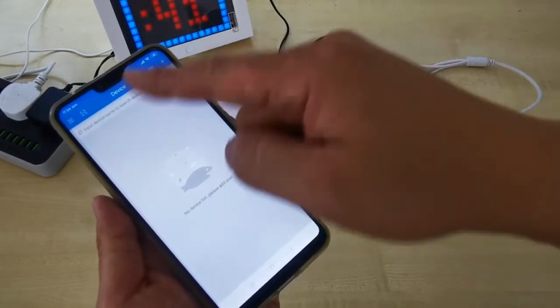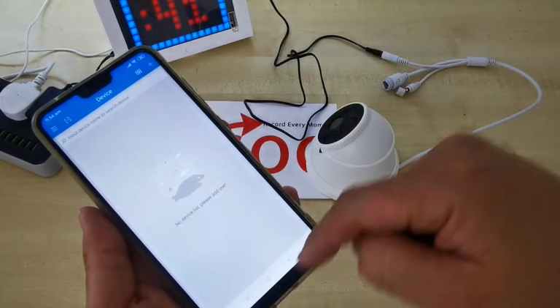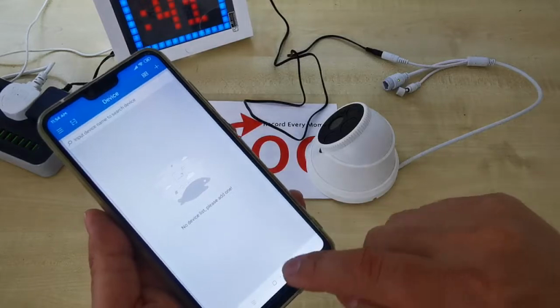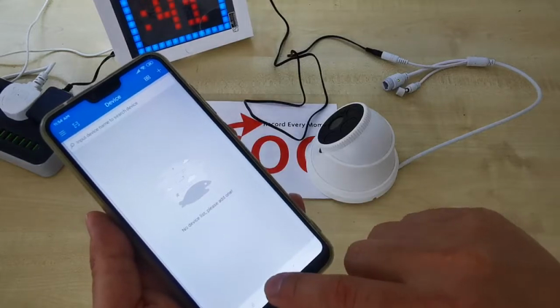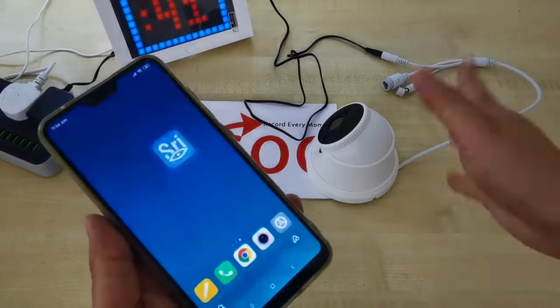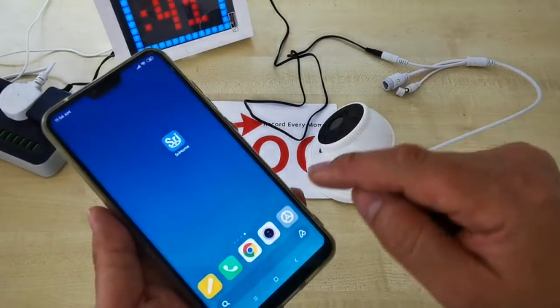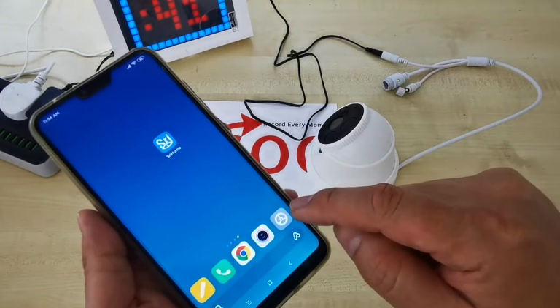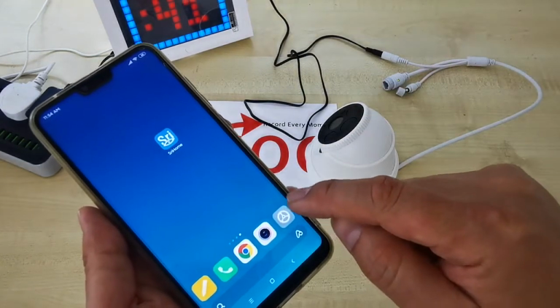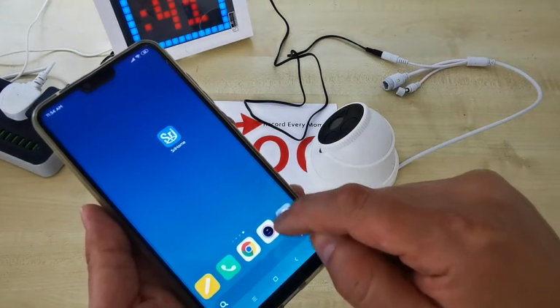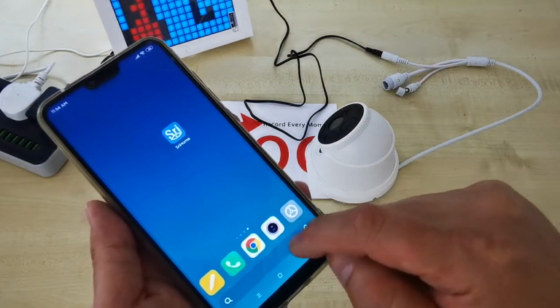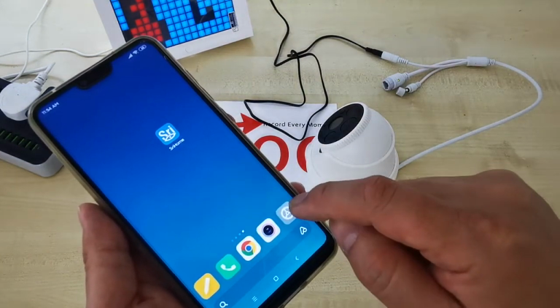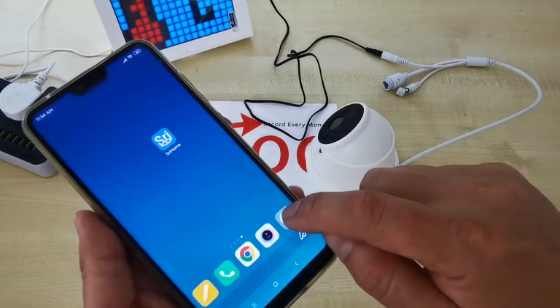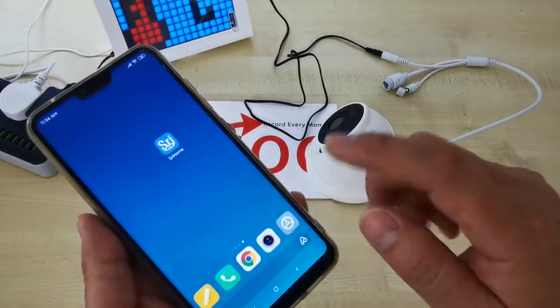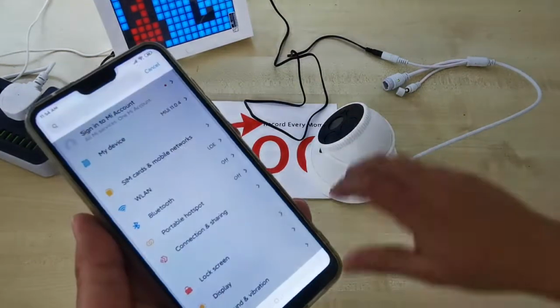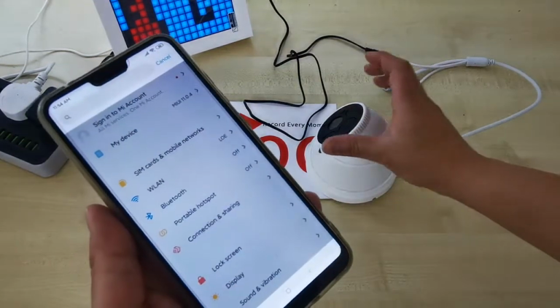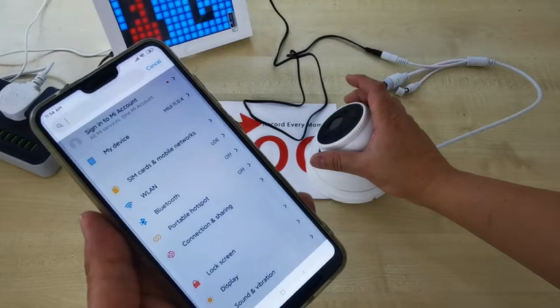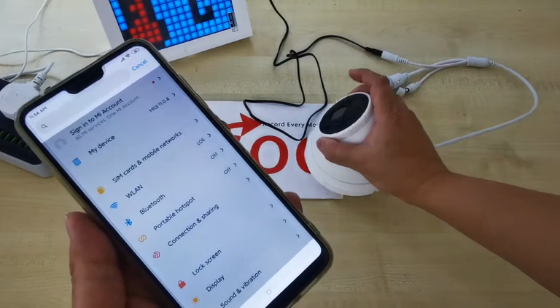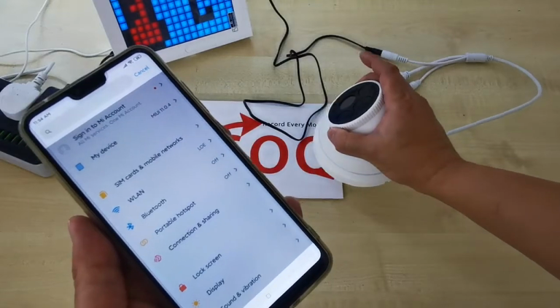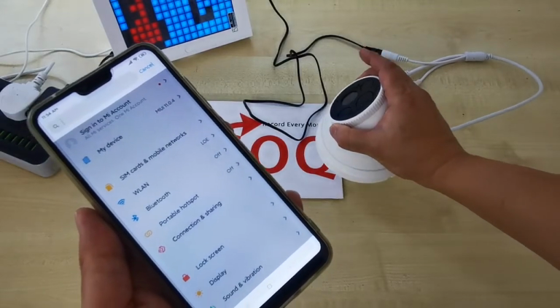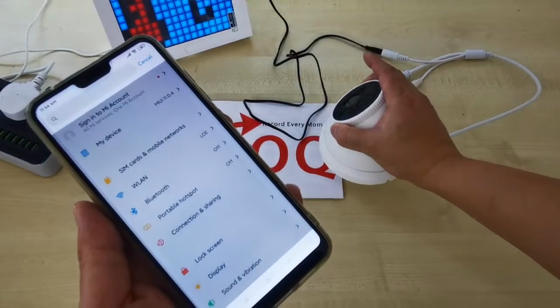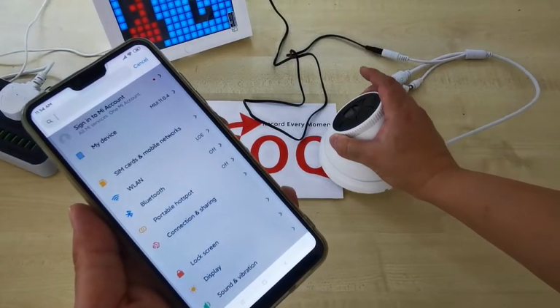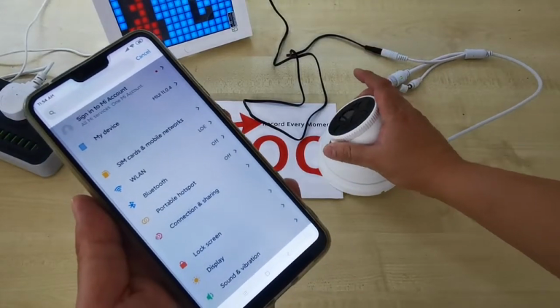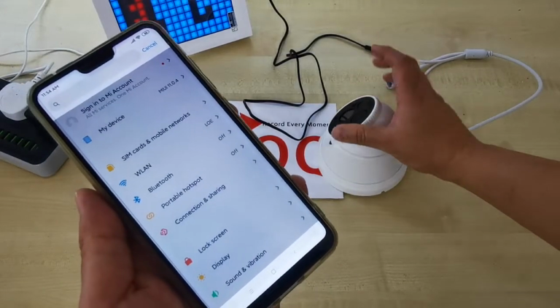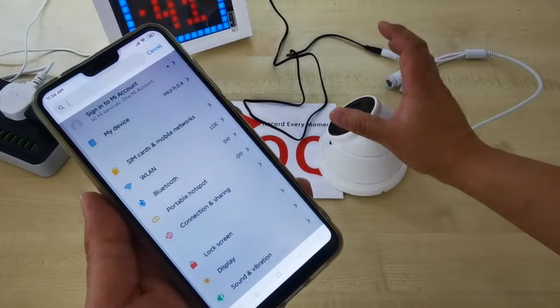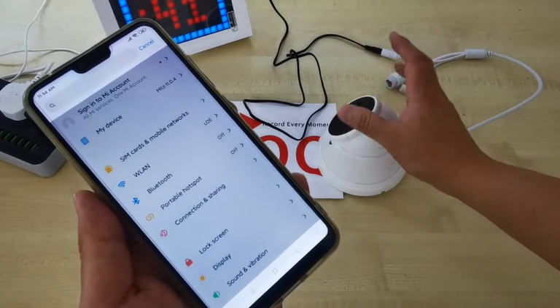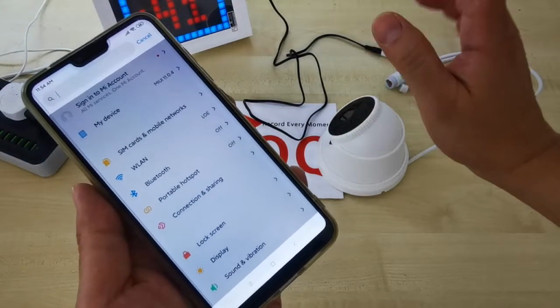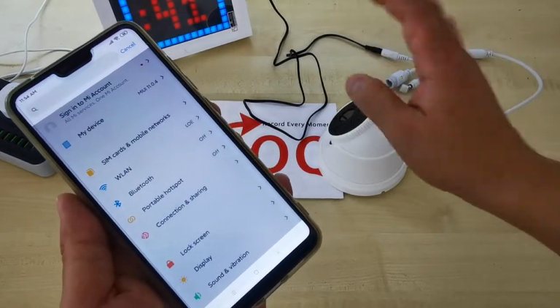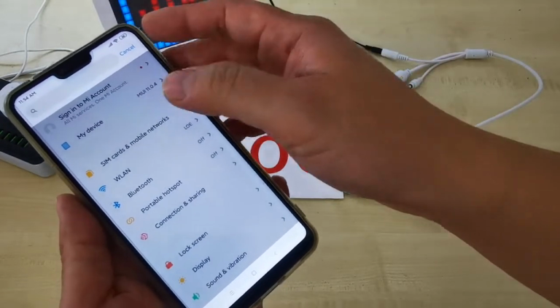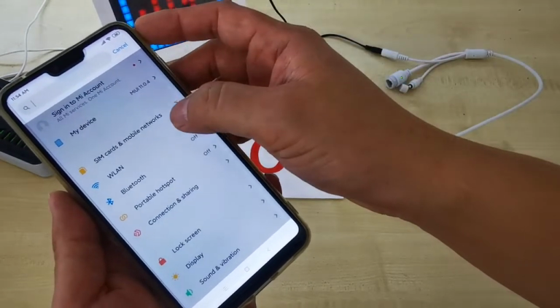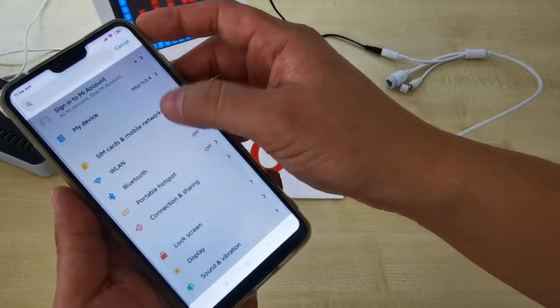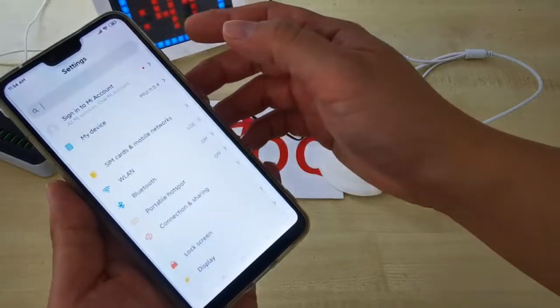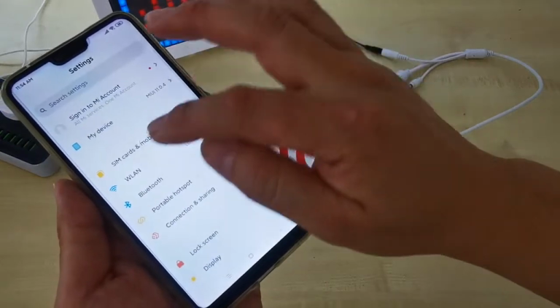We come to this page. Go to the phone settings, because we want to connect to this CCTV Wi-Fi hotspot. The CCTV Wi-Fi hotspot name starts with IPC. Go to the Wi-Fi settings.